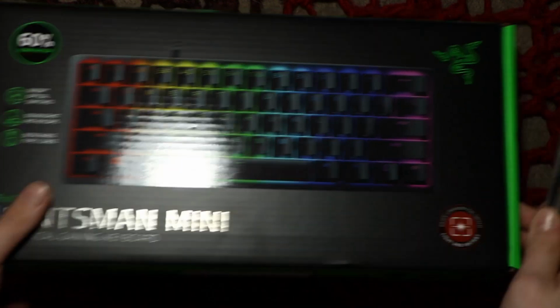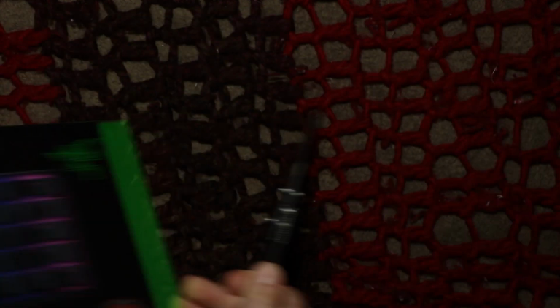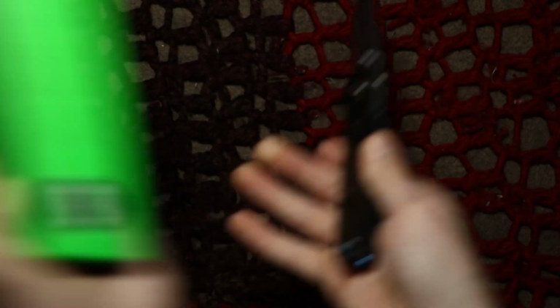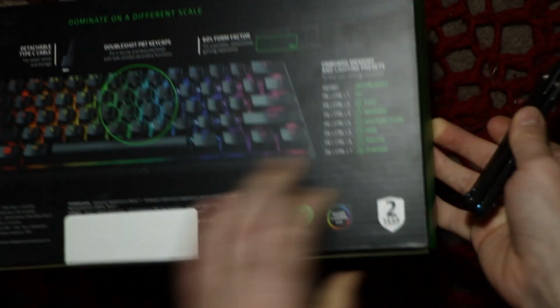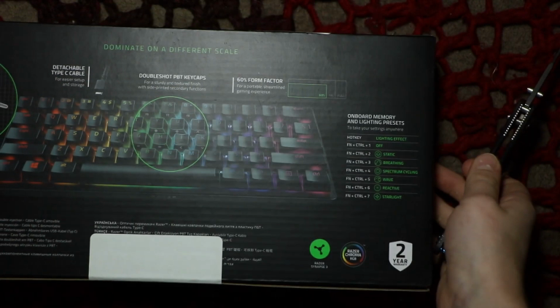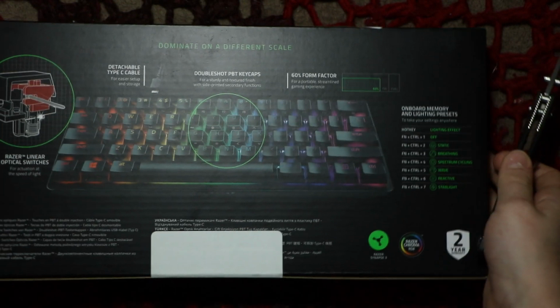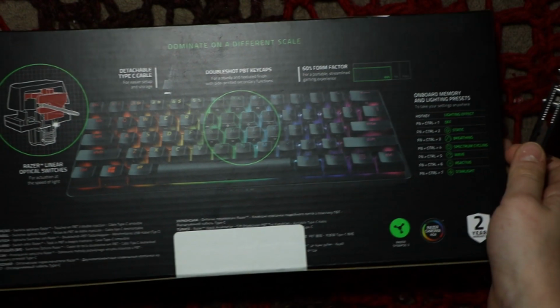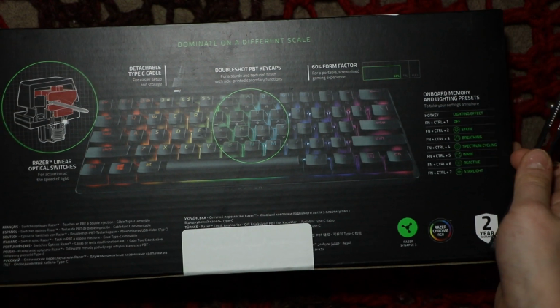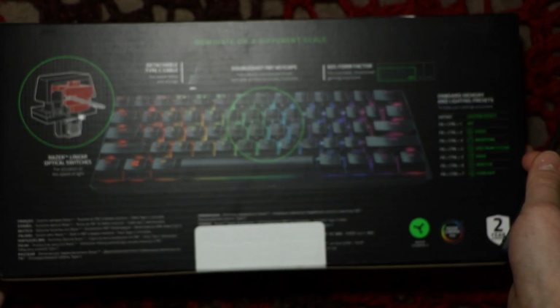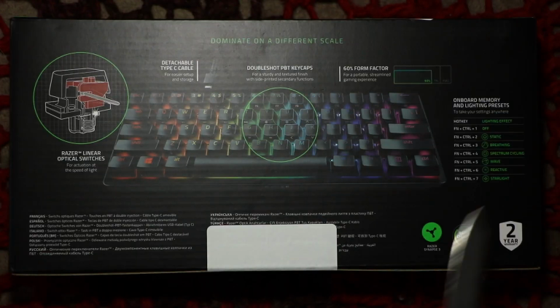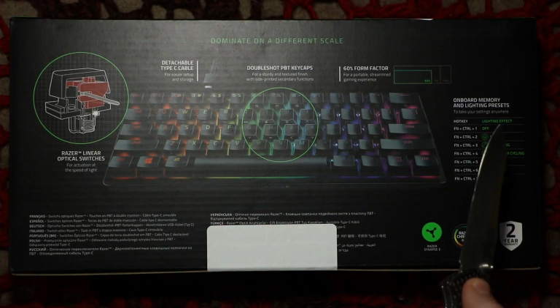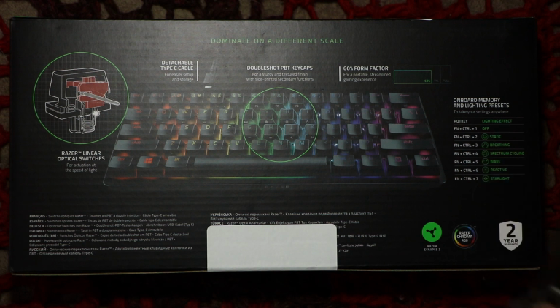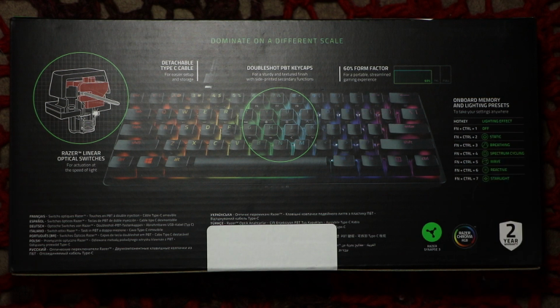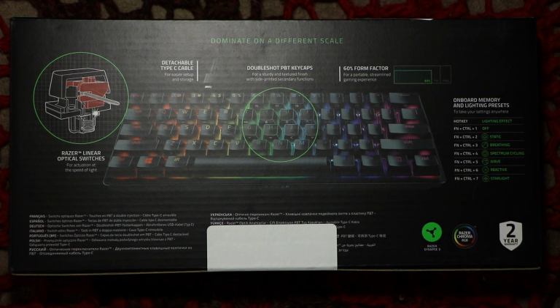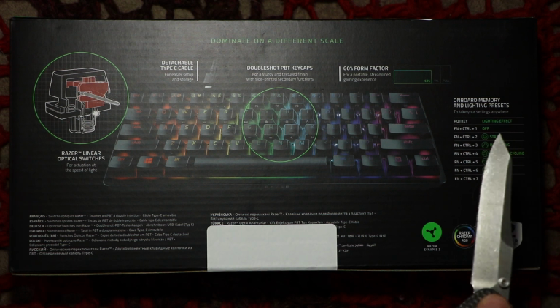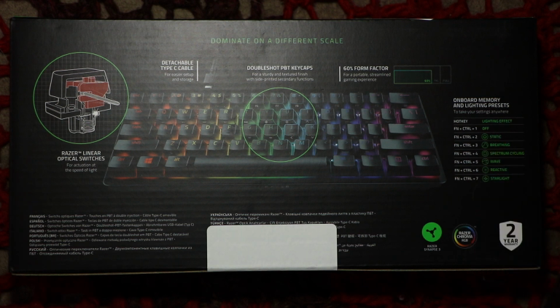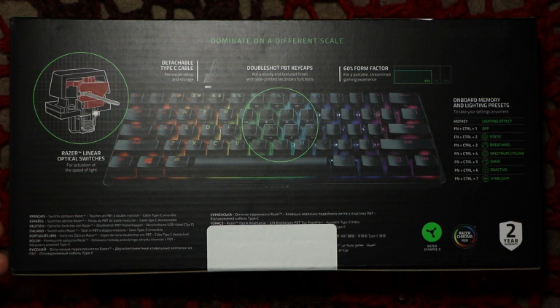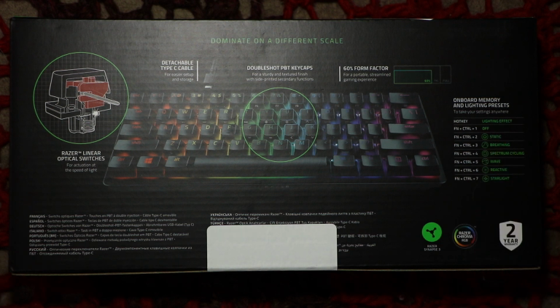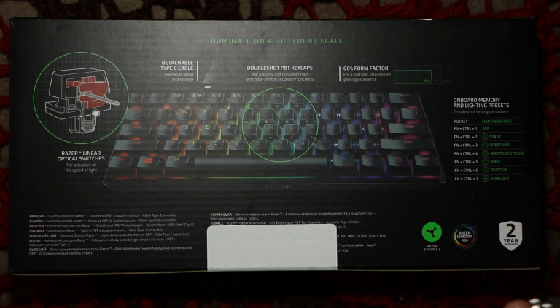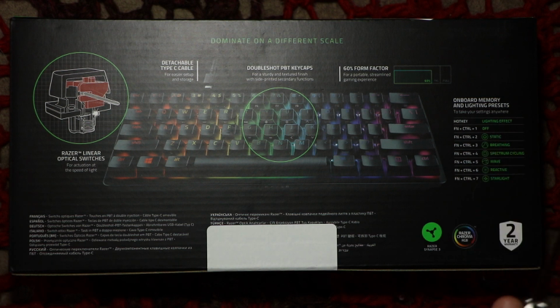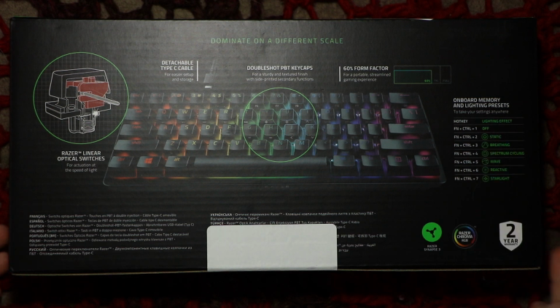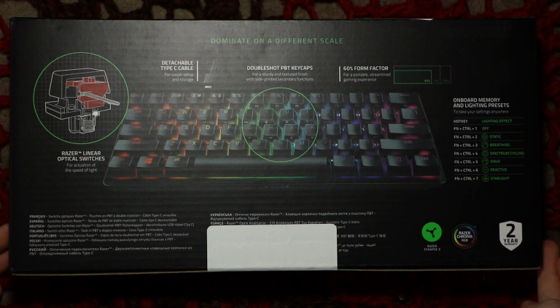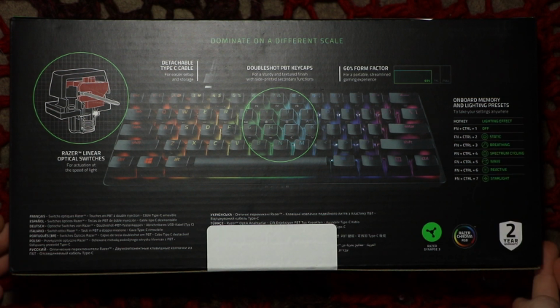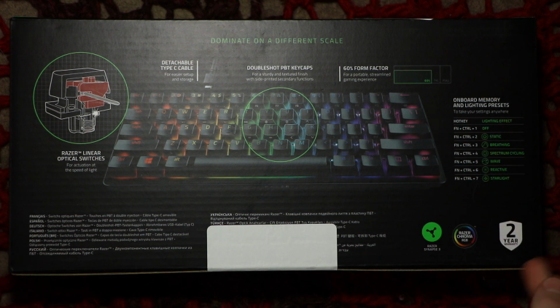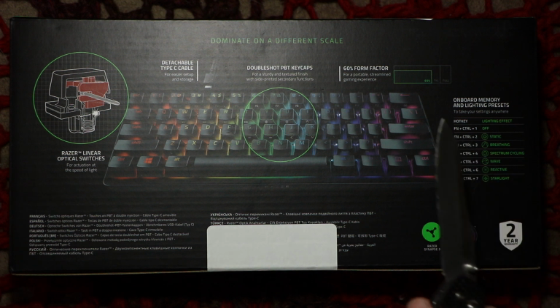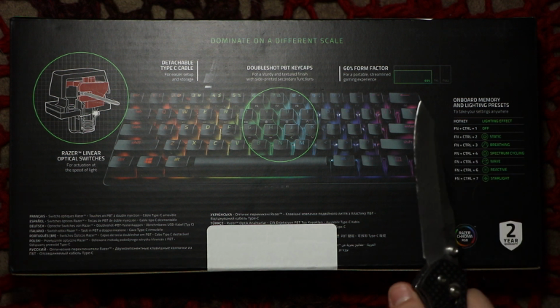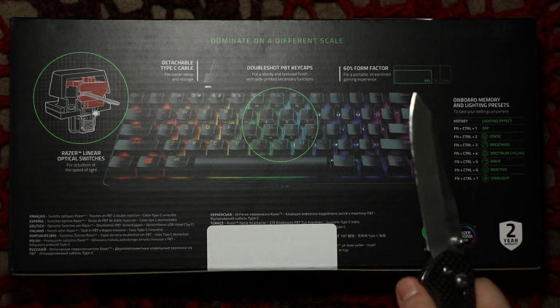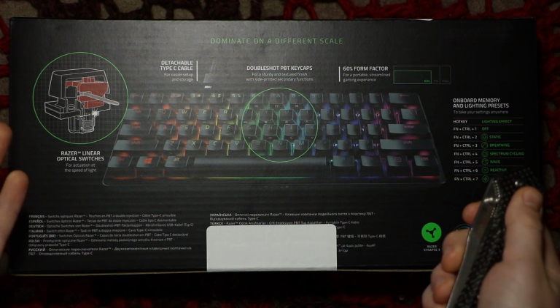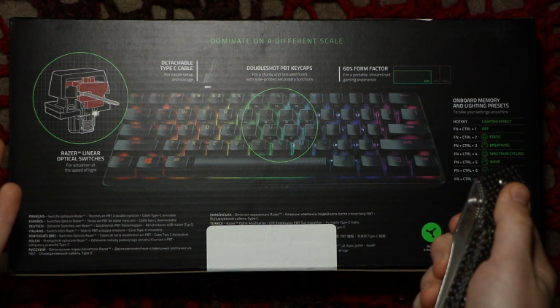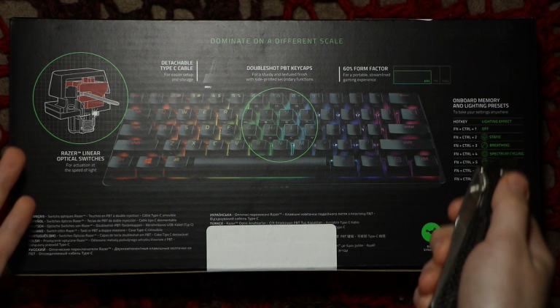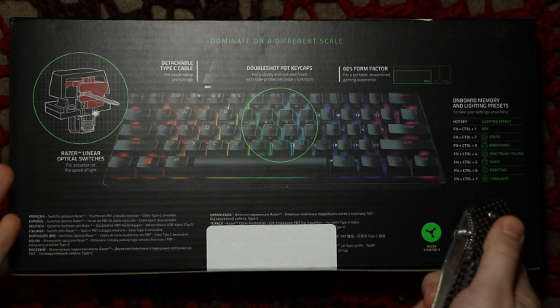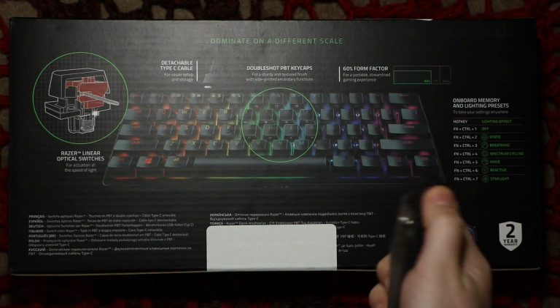Now let's get to the back of the box. The back of the box has a bunch of stuff that we already read and more stuff that you may want to see. Pause the video if you want to see any of this. But without further ado, let's get right into the box.